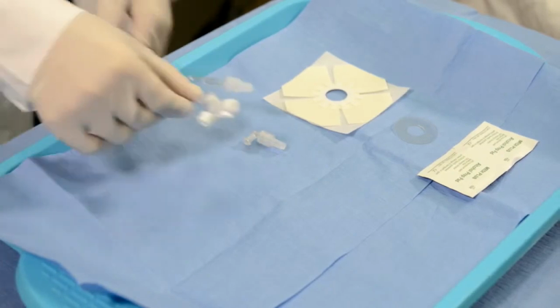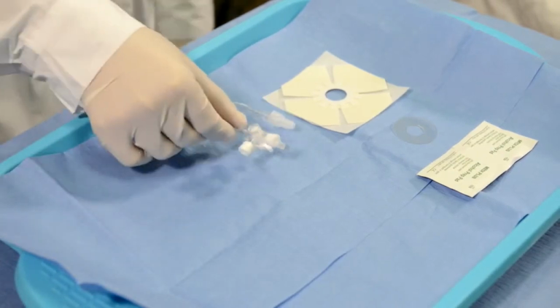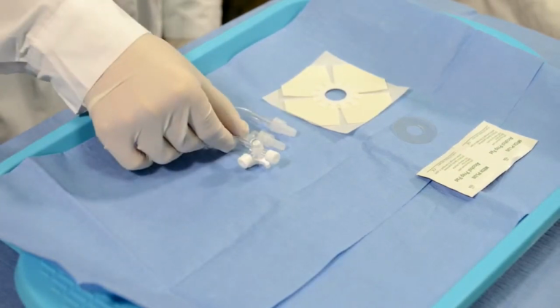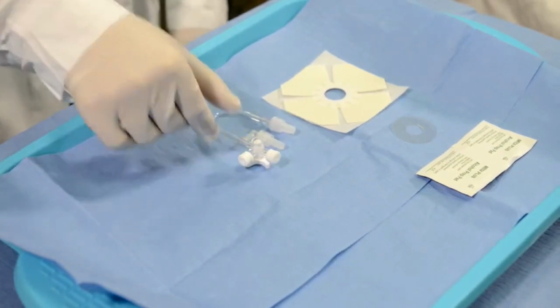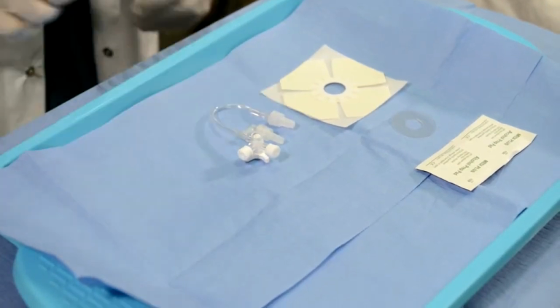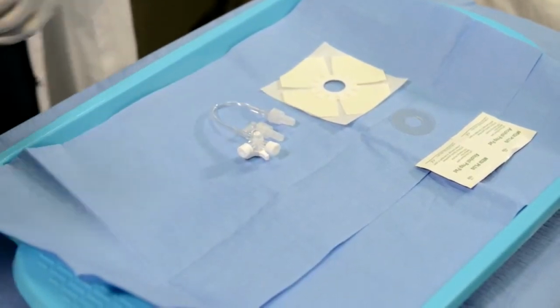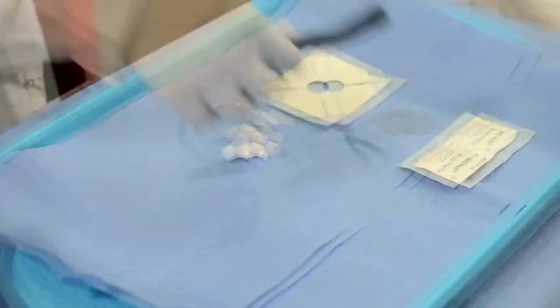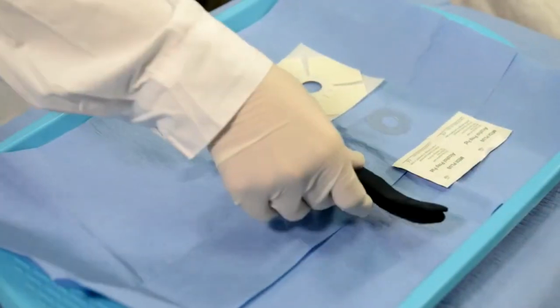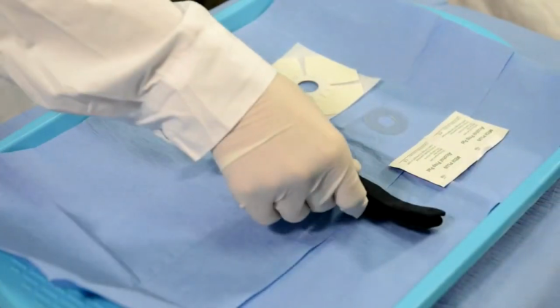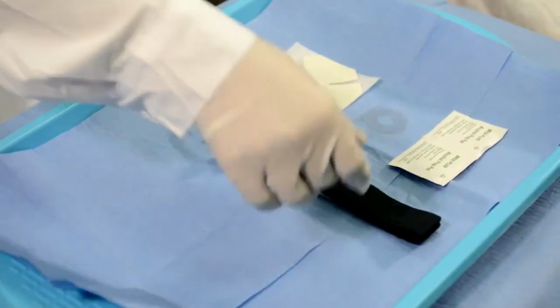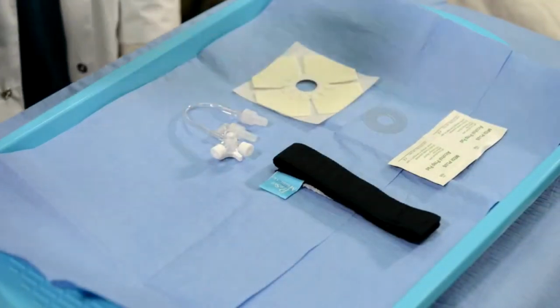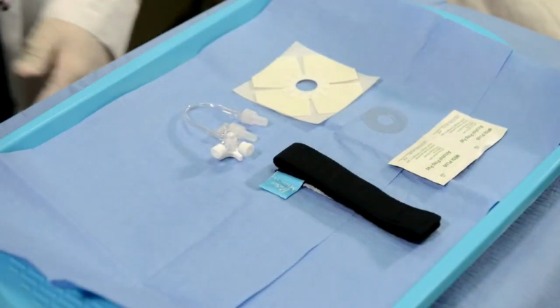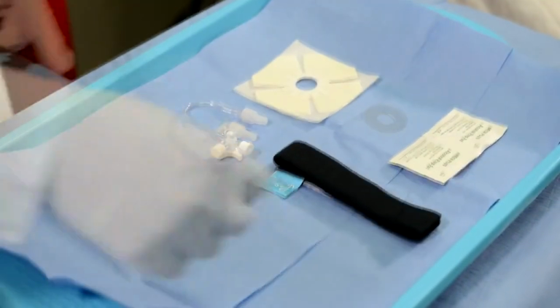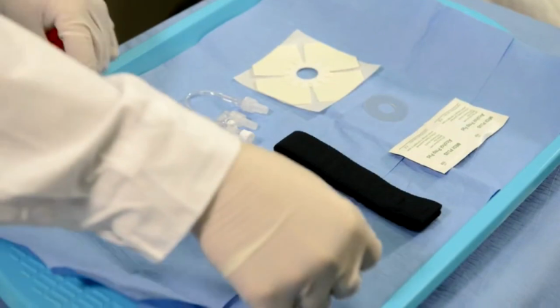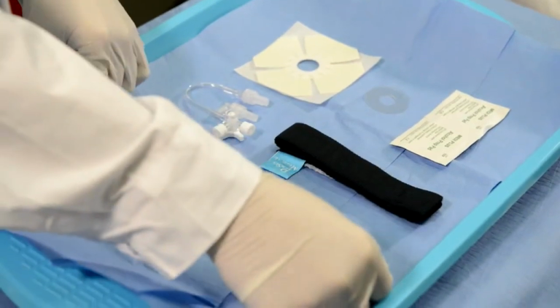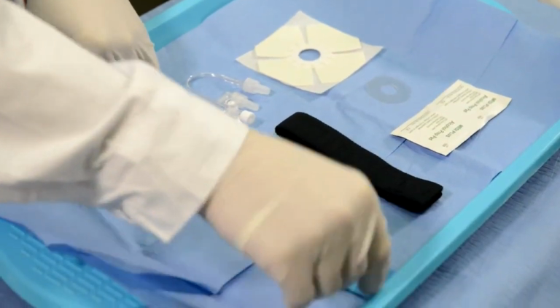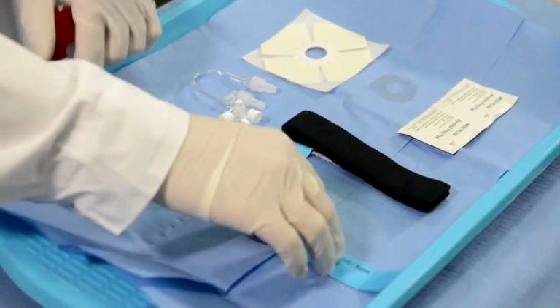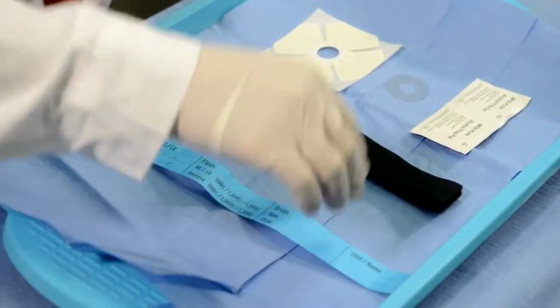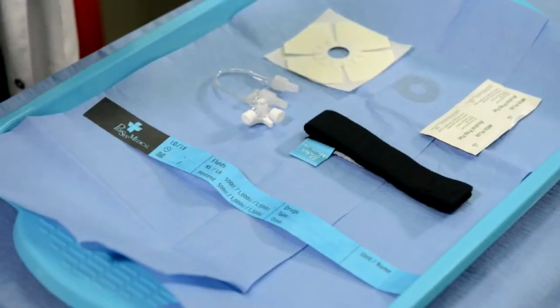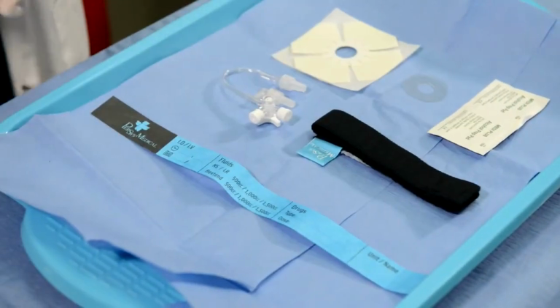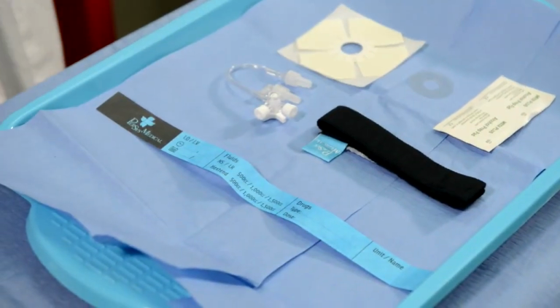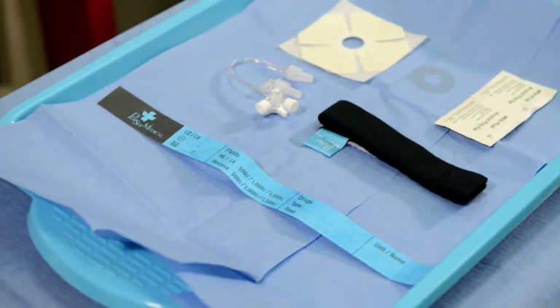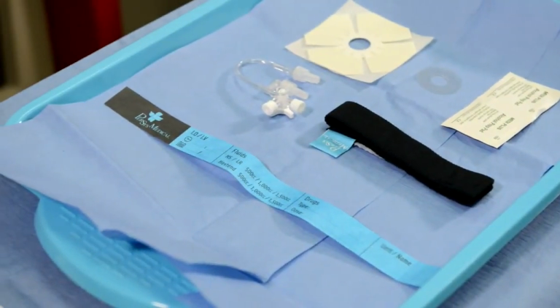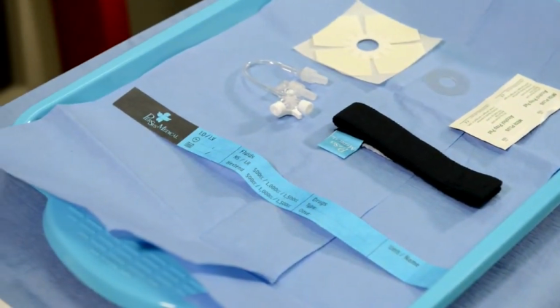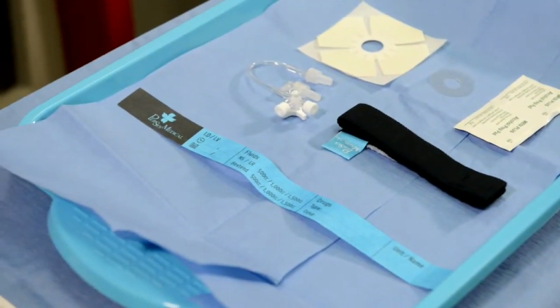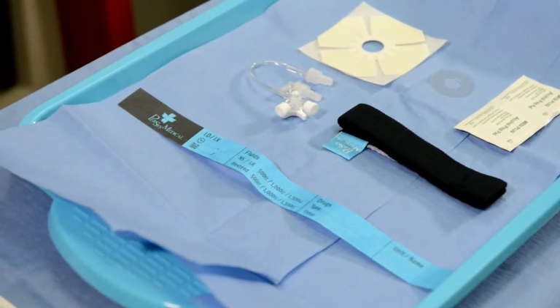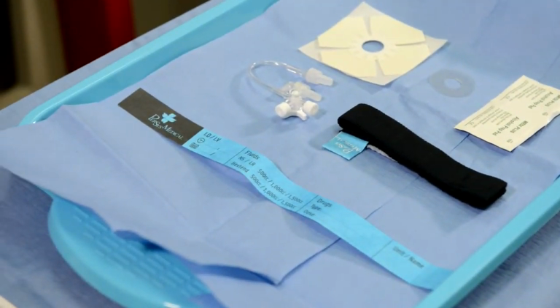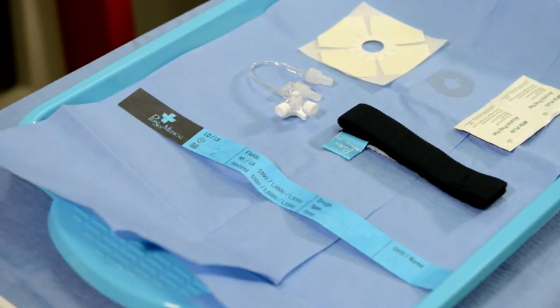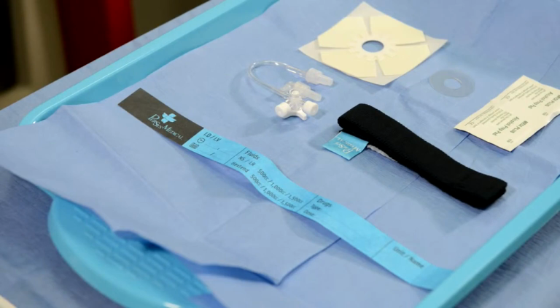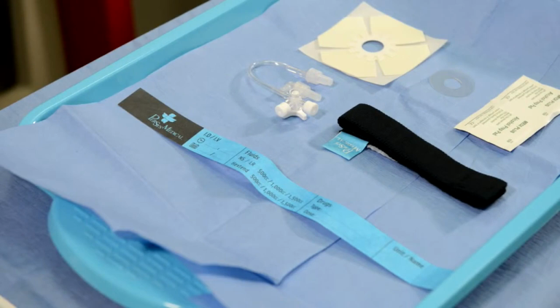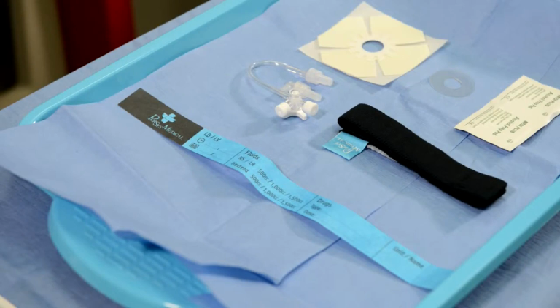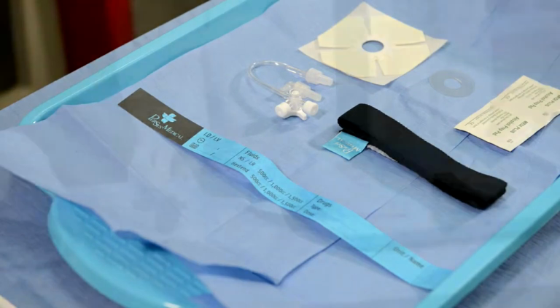Three-way stop-cock extension set. The secure I.V. strap. Patient wristband. The GO-IO kit contains all commonly utilized items for an I.O. procedure.